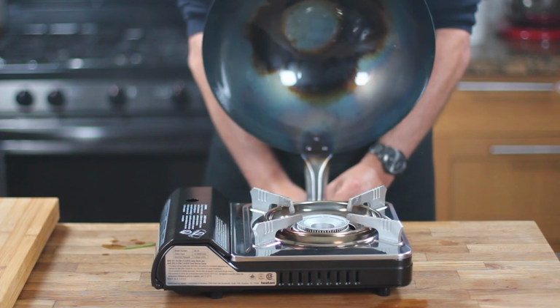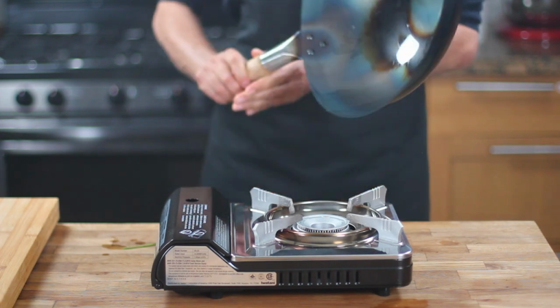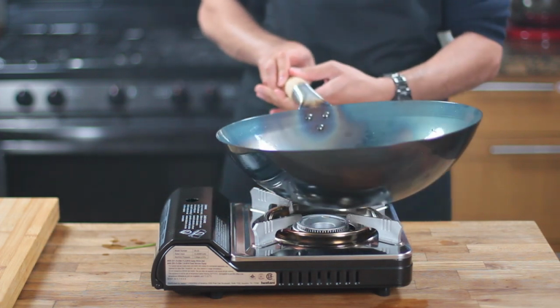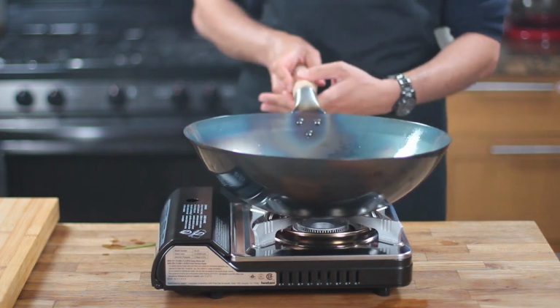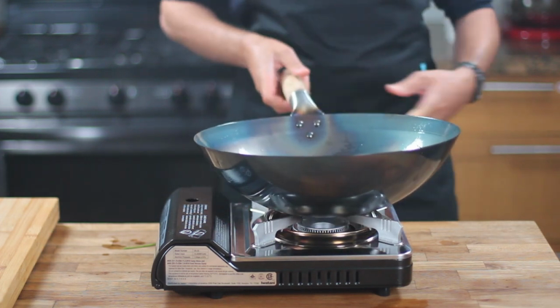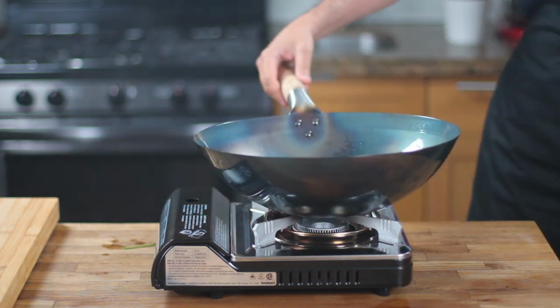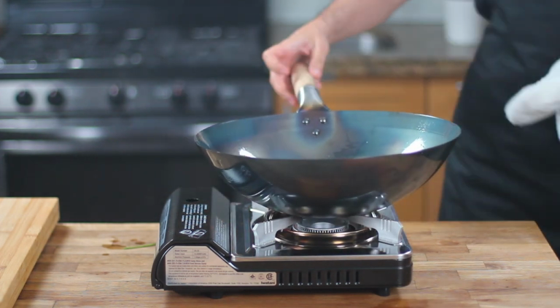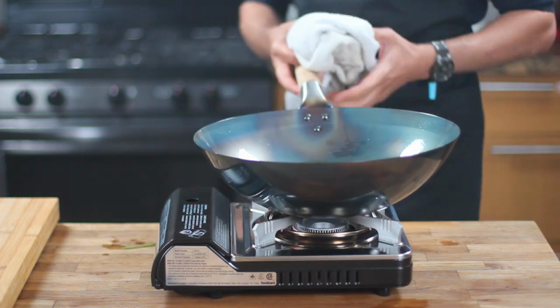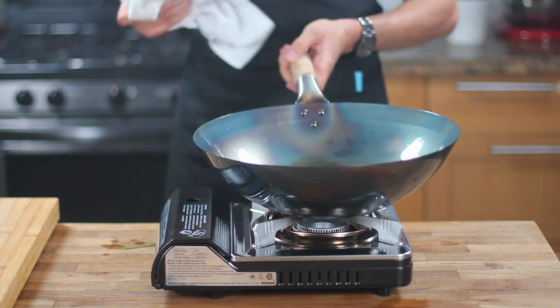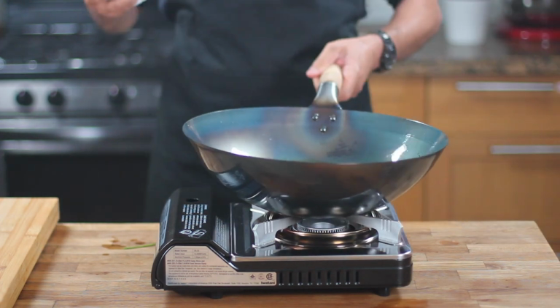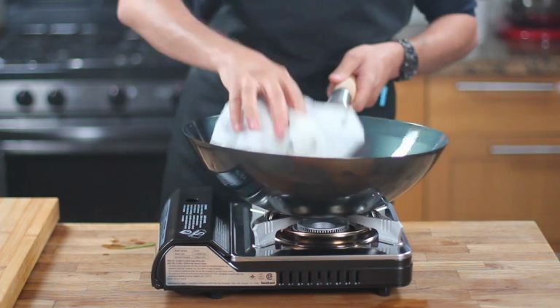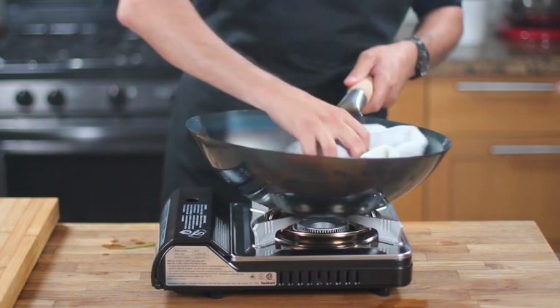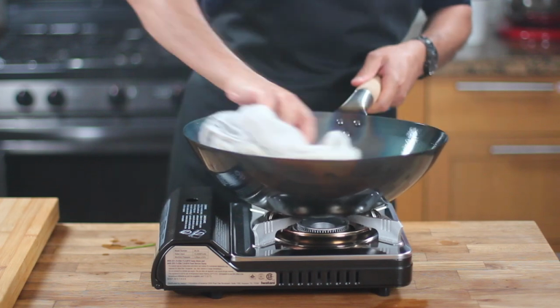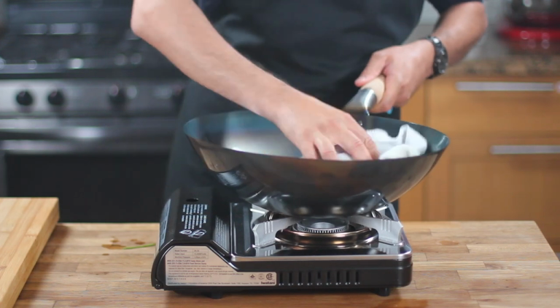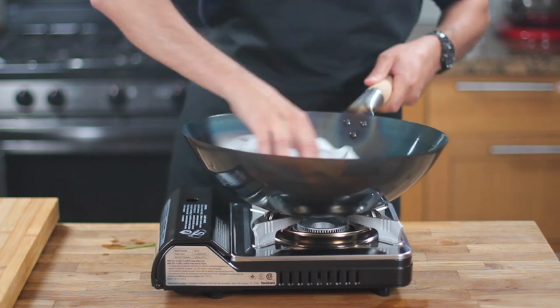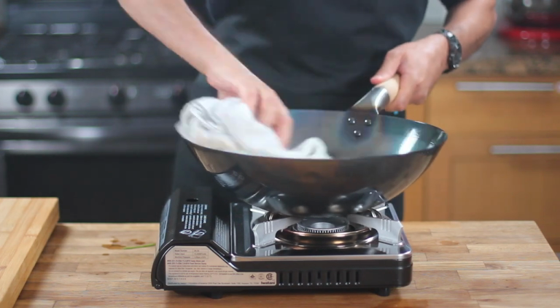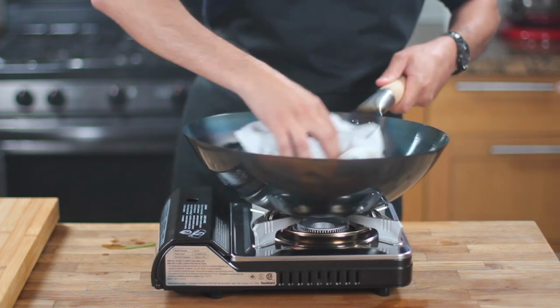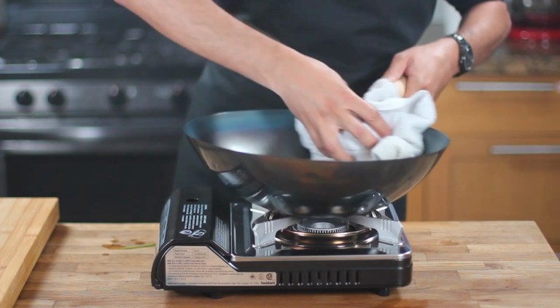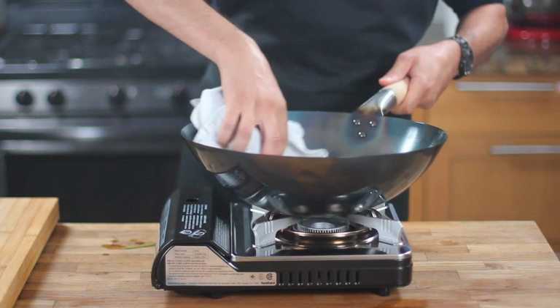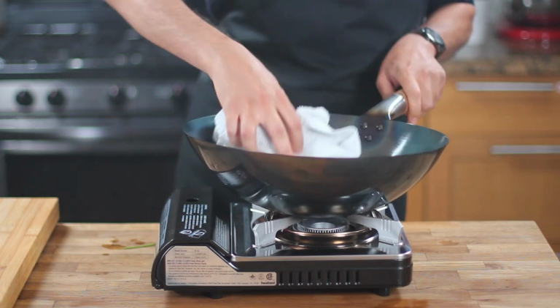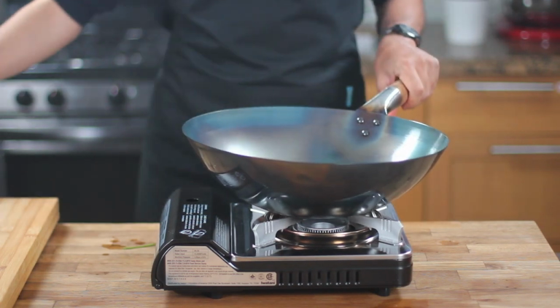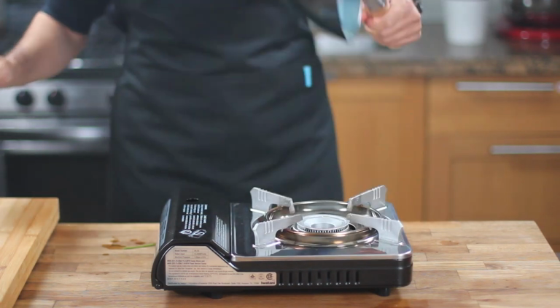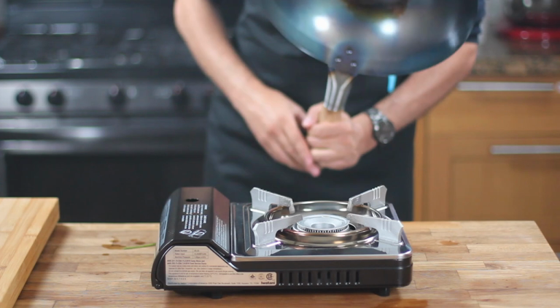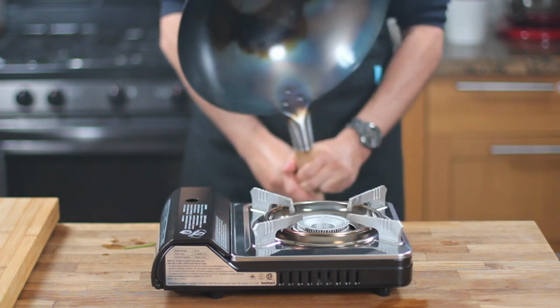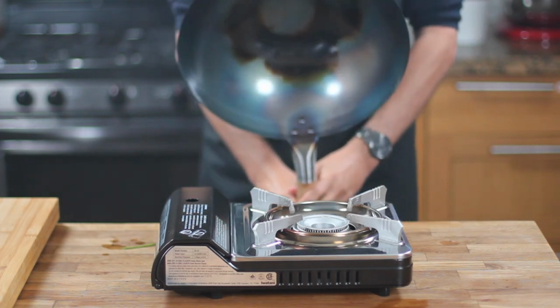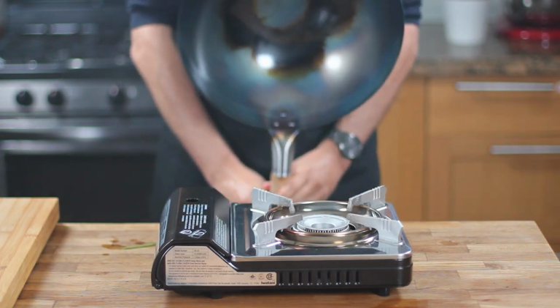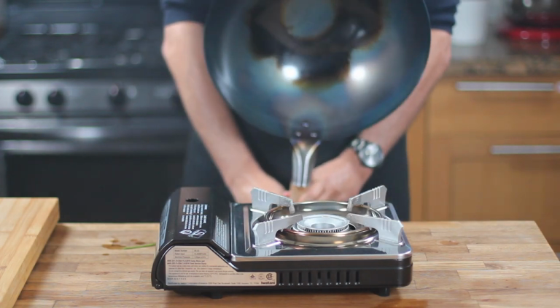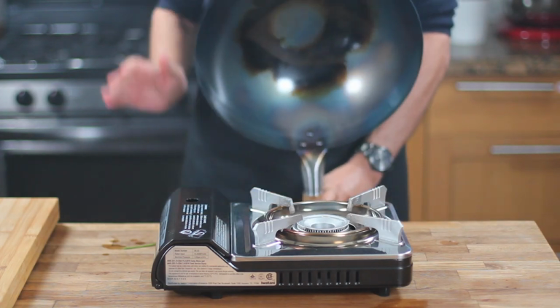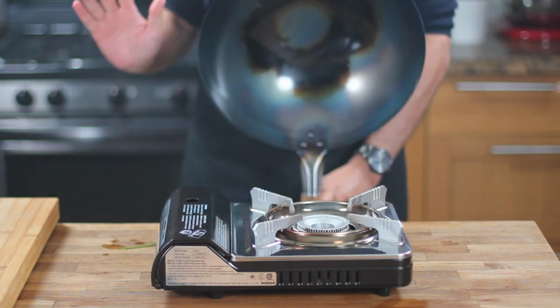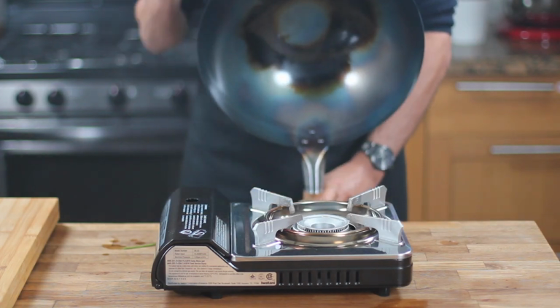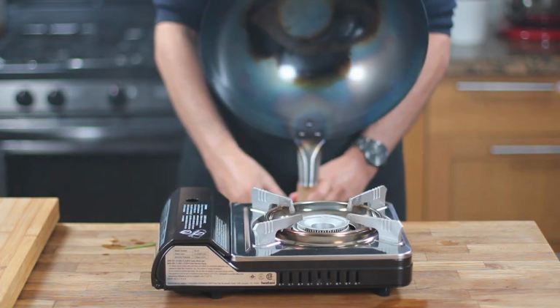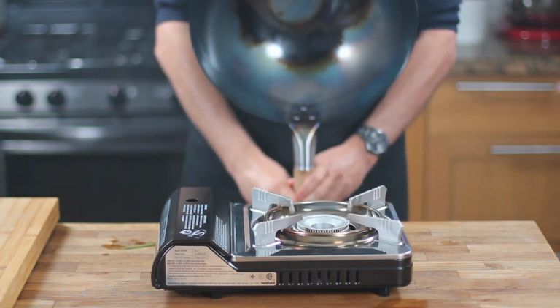I hope you found this episode helpful. Please tell me your opinion in the comments below and check out Food Basics Reinvented on Facebook and Instagram for more tips and amazing recipes. Please subscribe so you don't miss any of my new videos — thank you so much for watching.